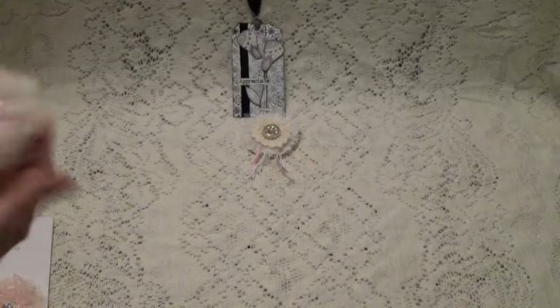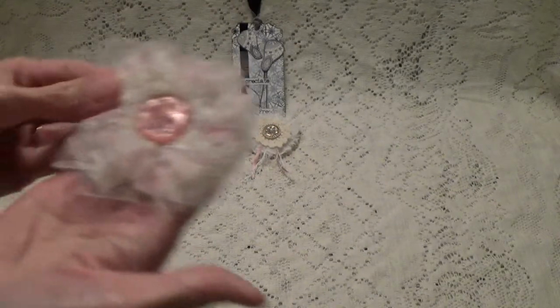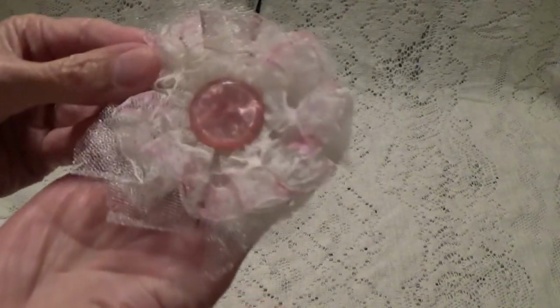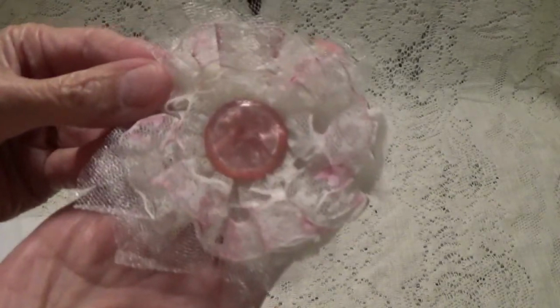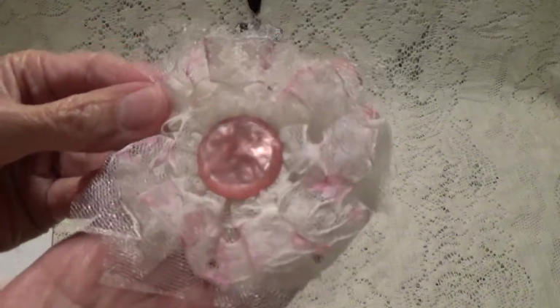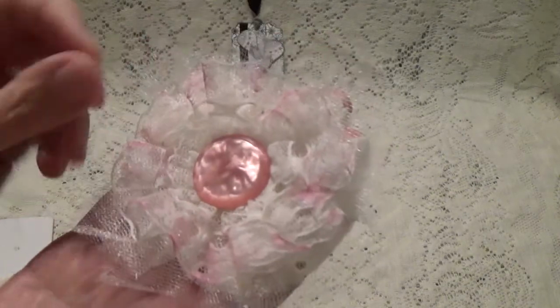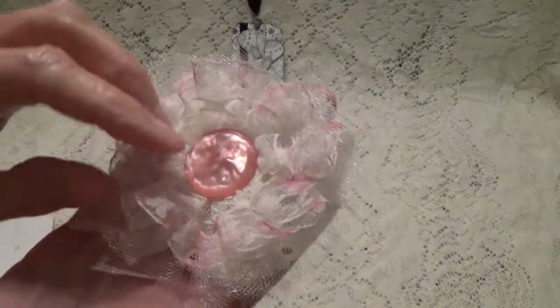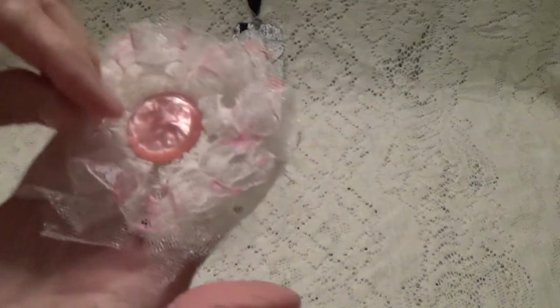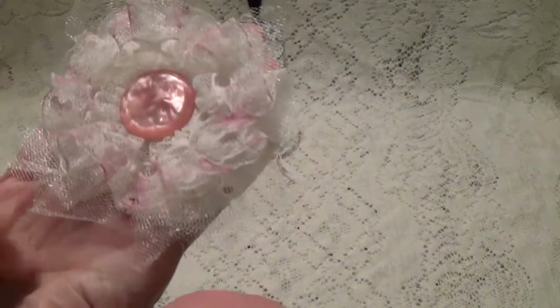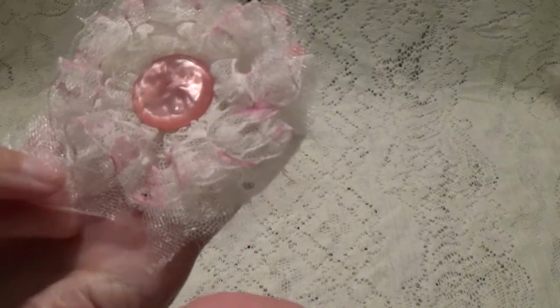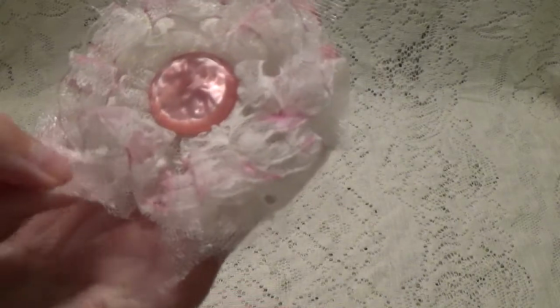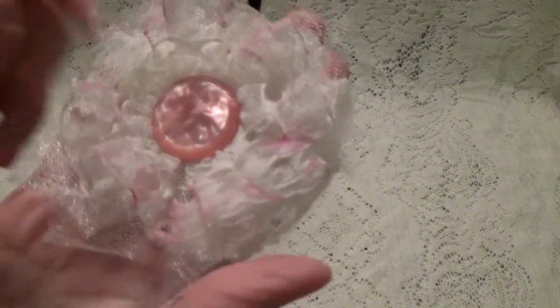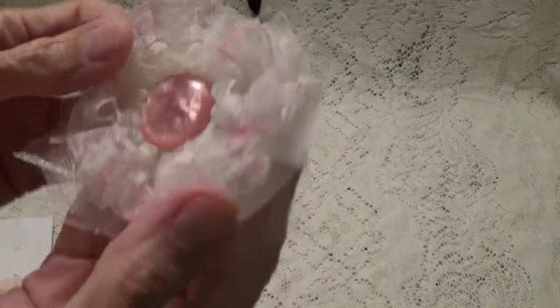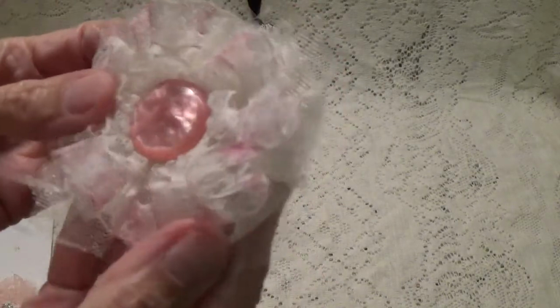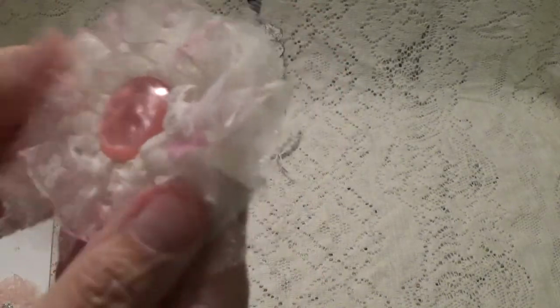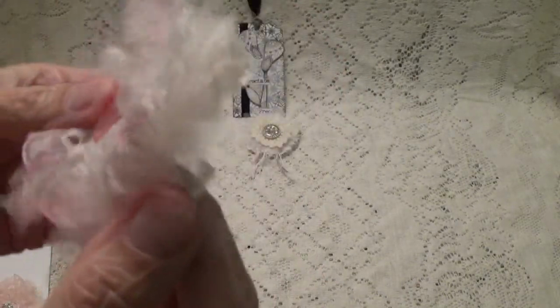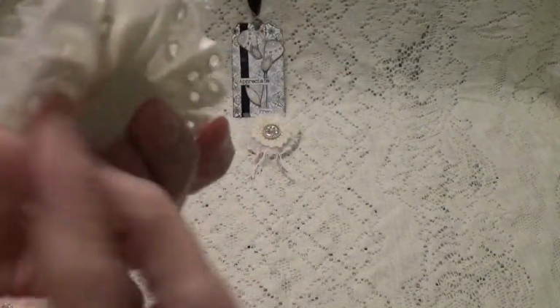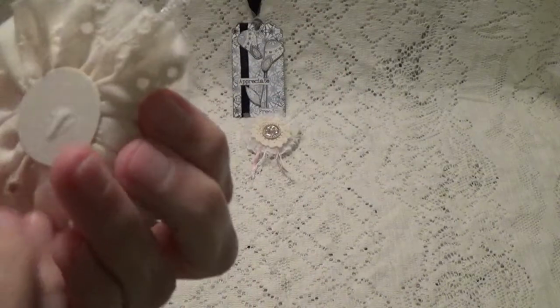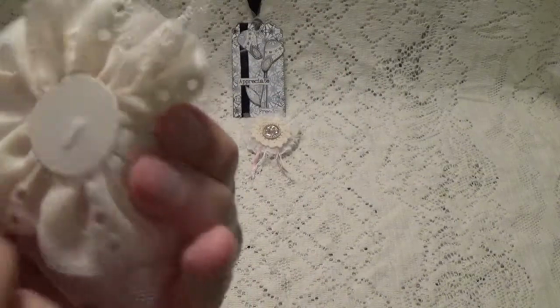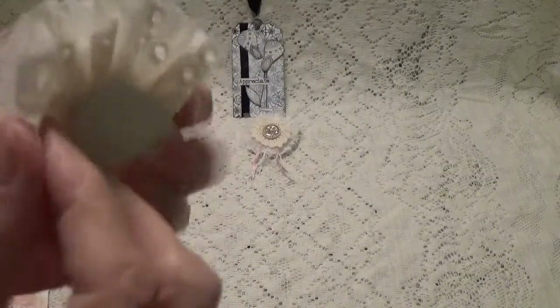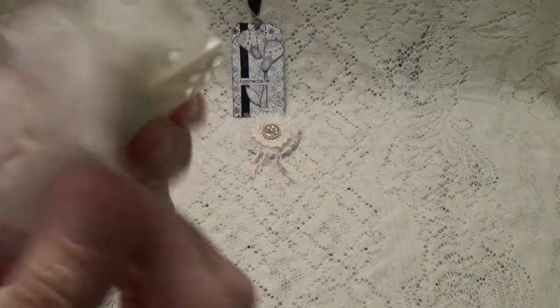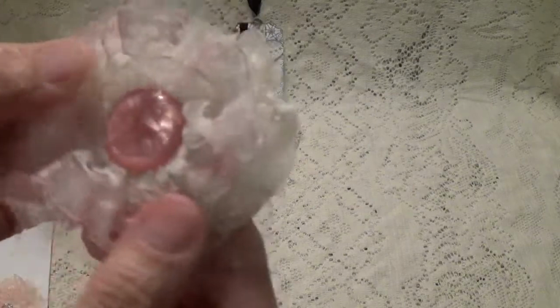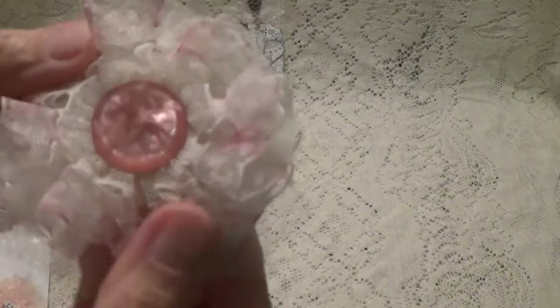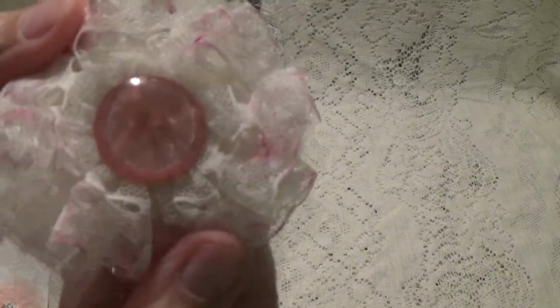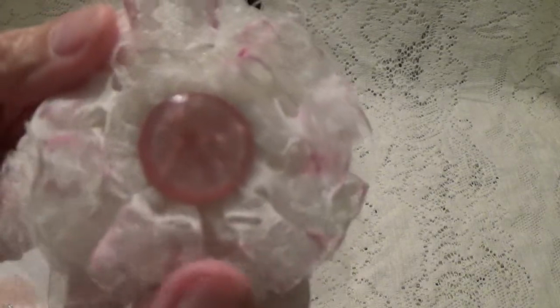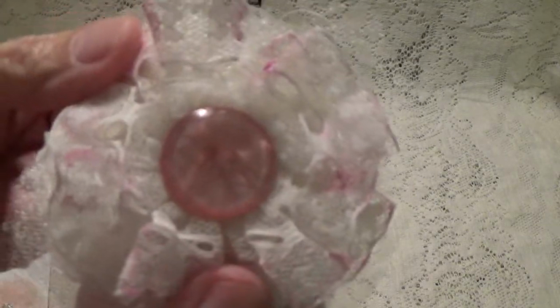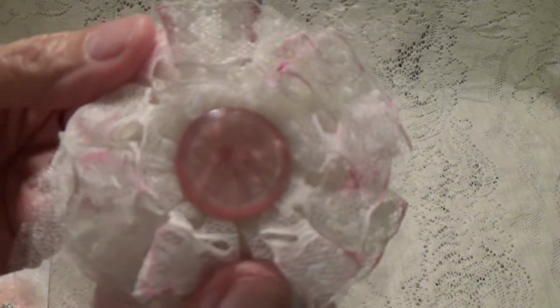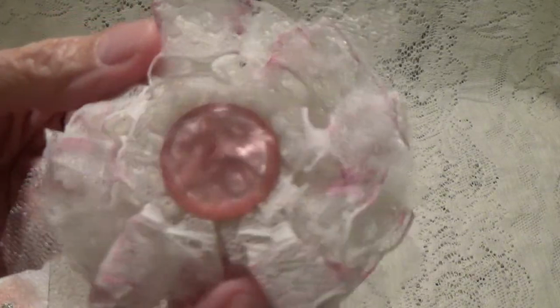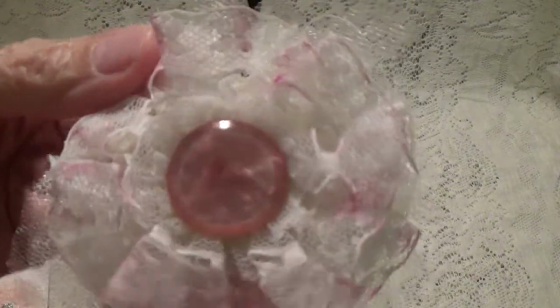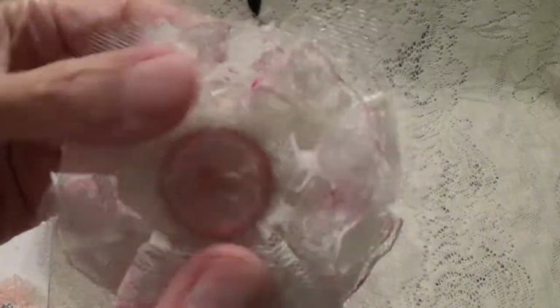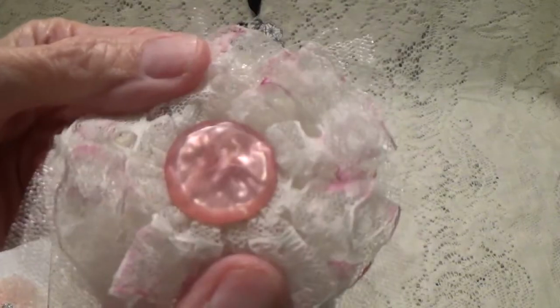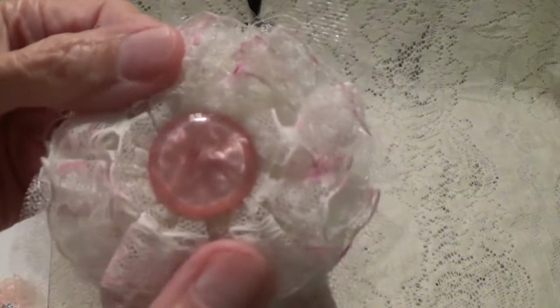And then we have this one here with some more lace and some more of that tooling. Very pretty. And the cotton trim — these are really pretty, Wendy. You did a good job.